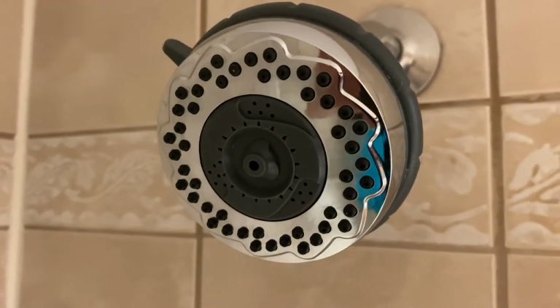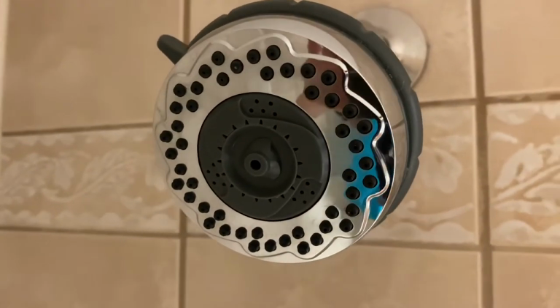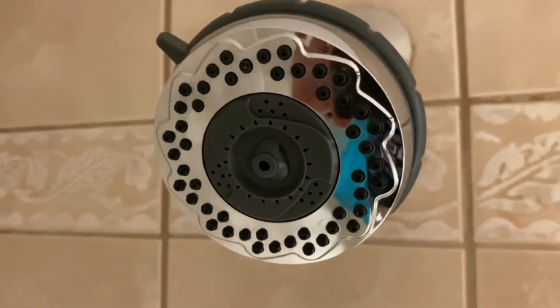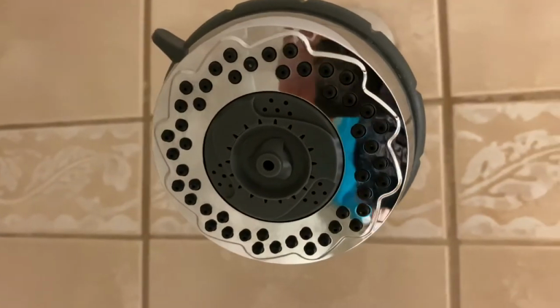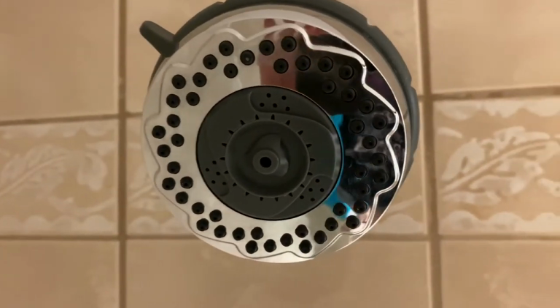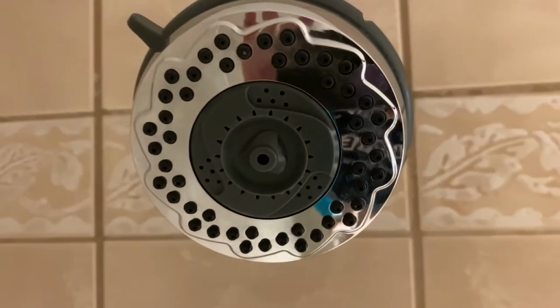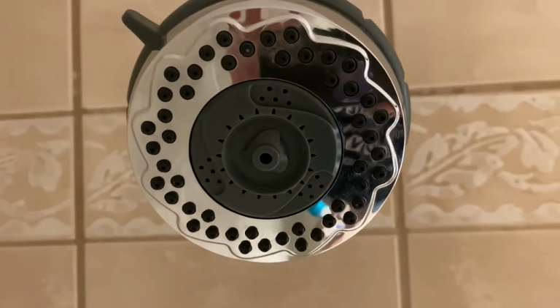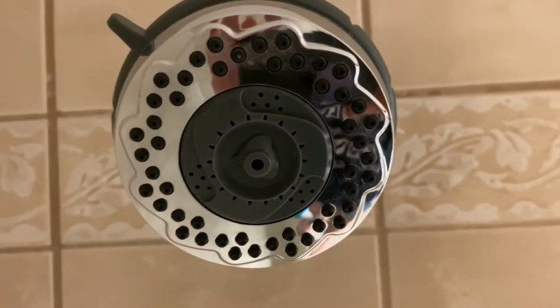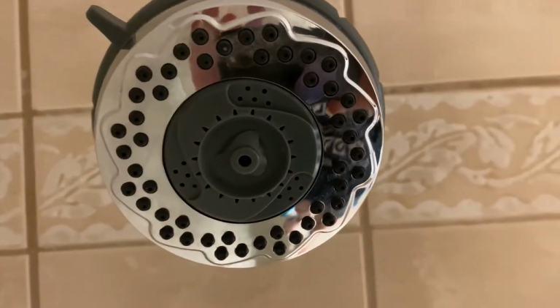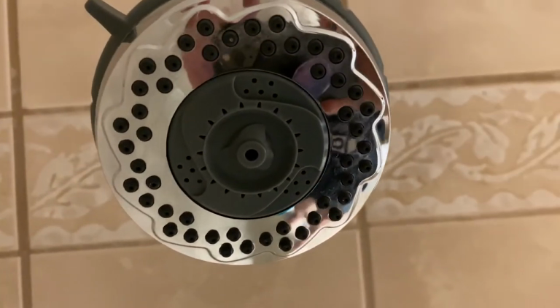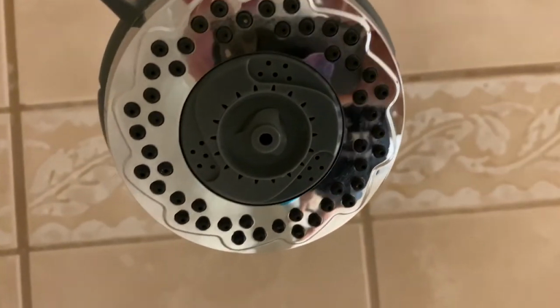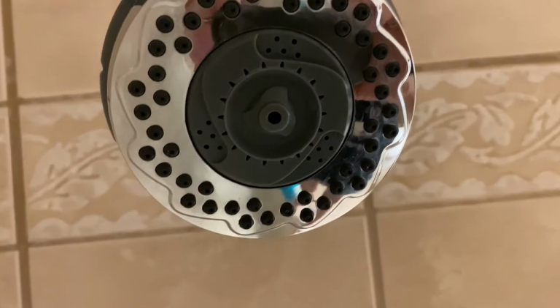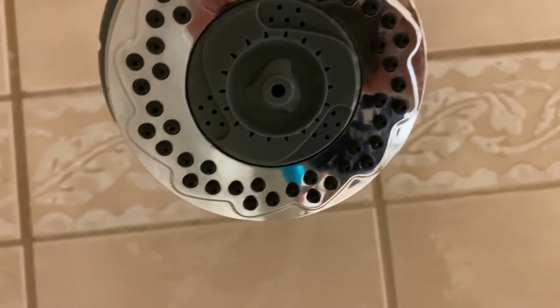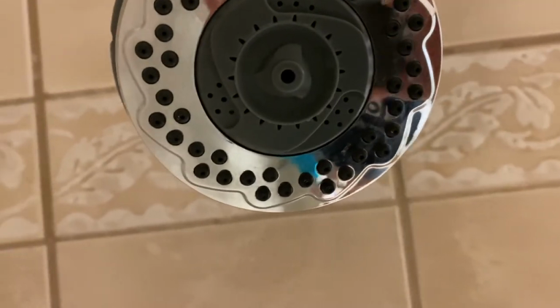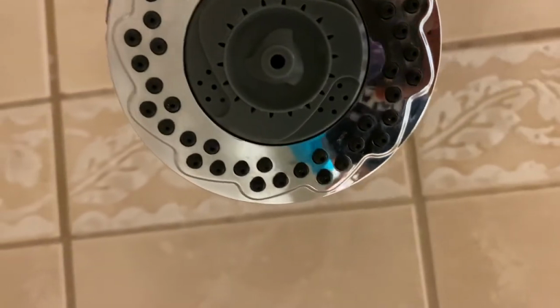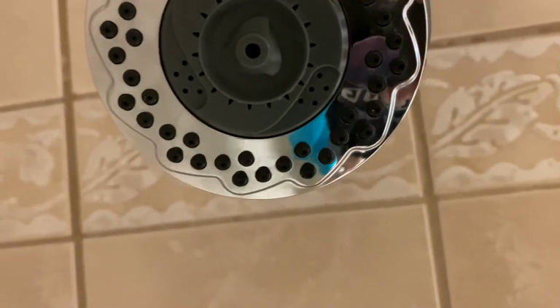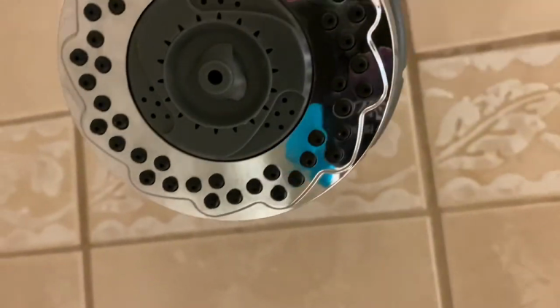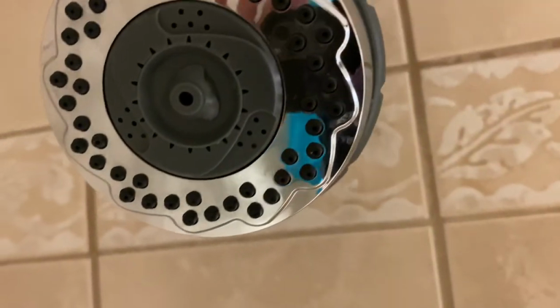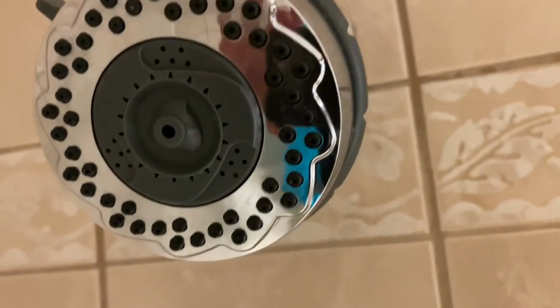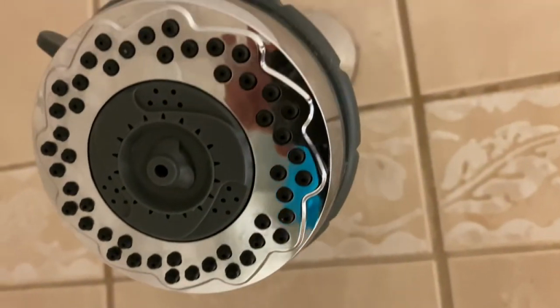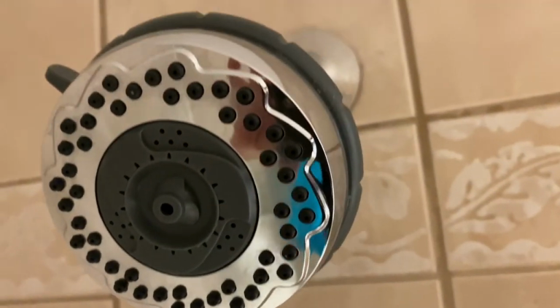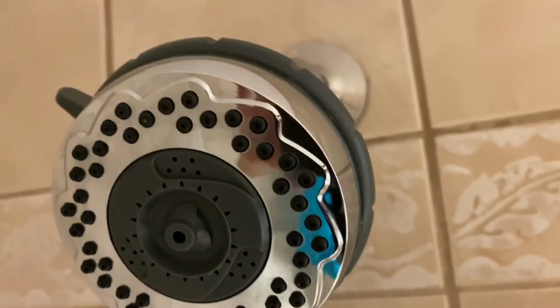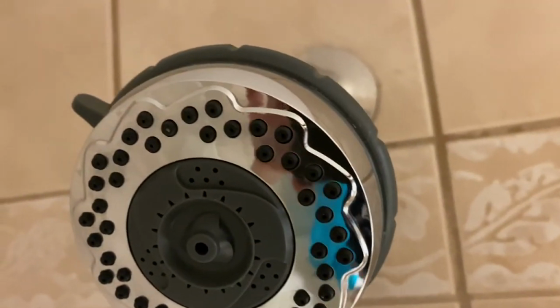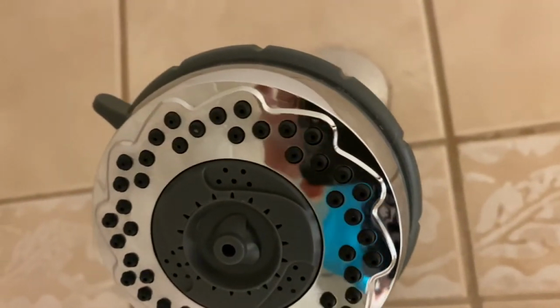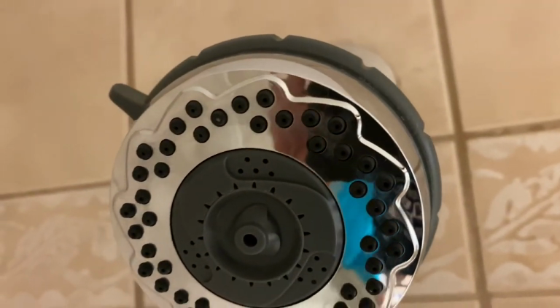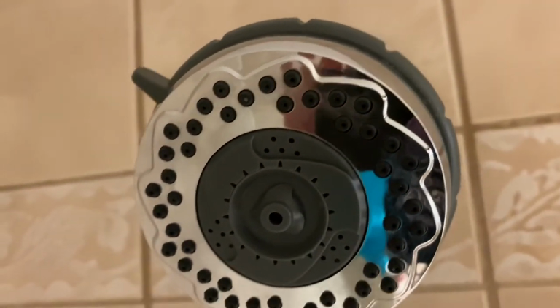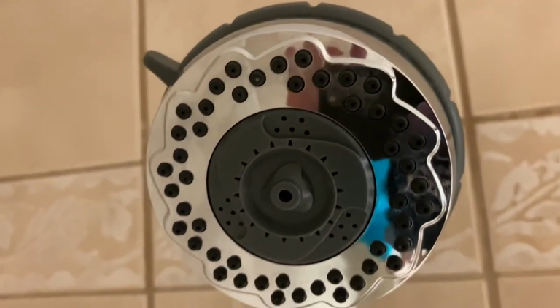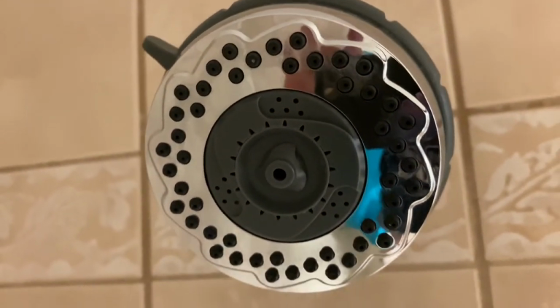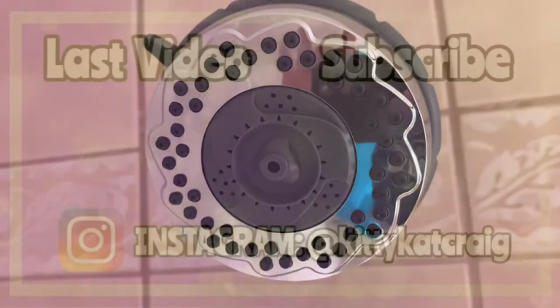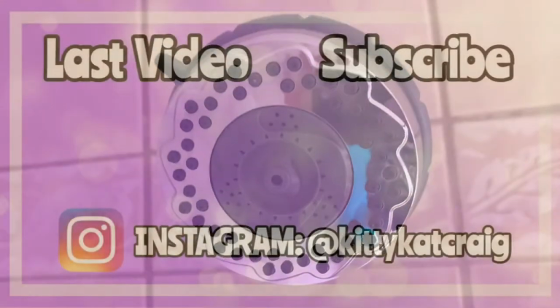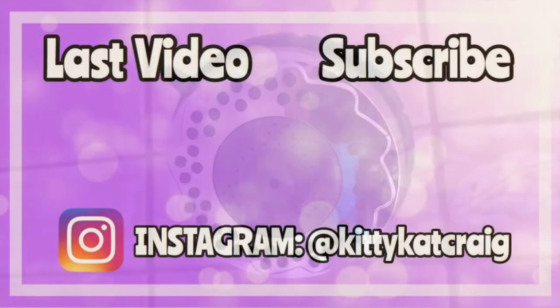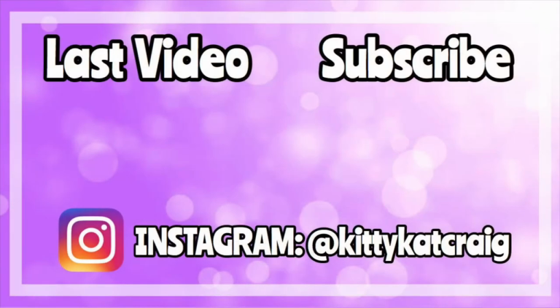Look at it — it is so clean you can see my reflection in it. This was so simple, so easy, so give it a try guys and let me know how it works for you.